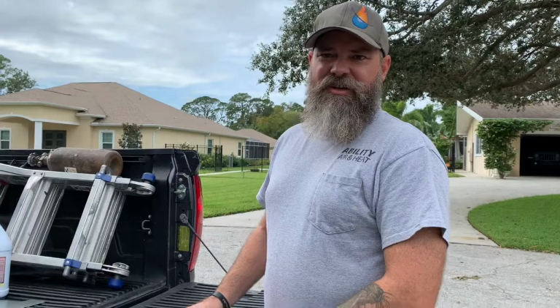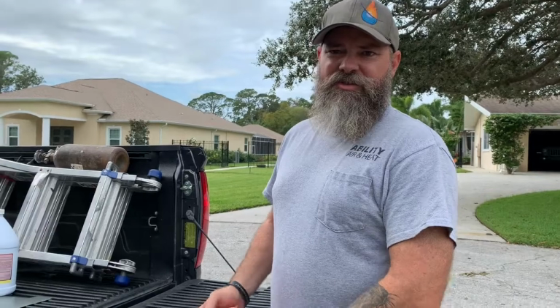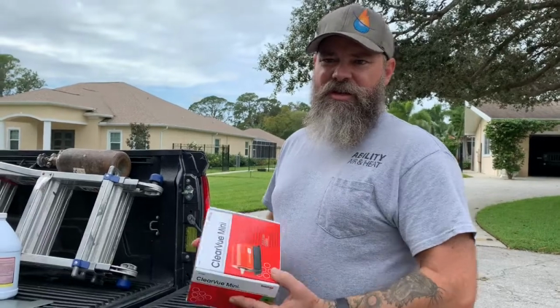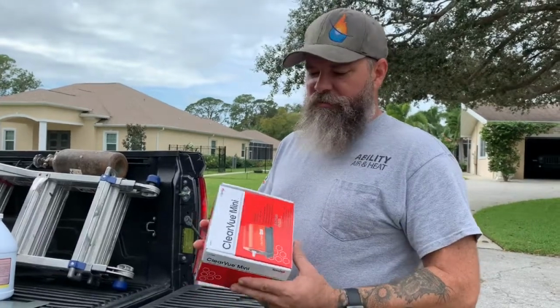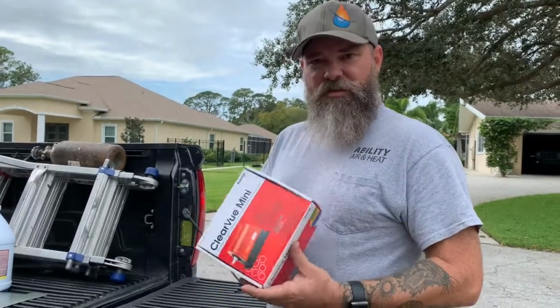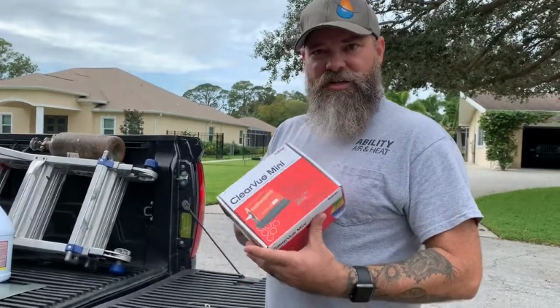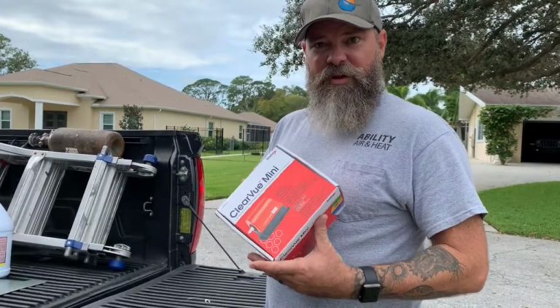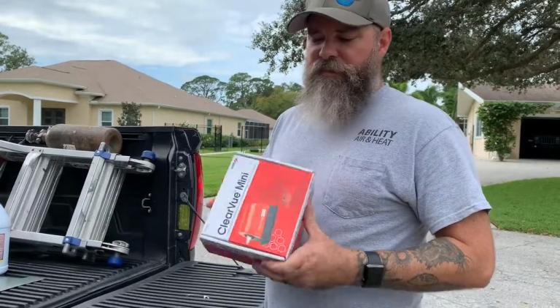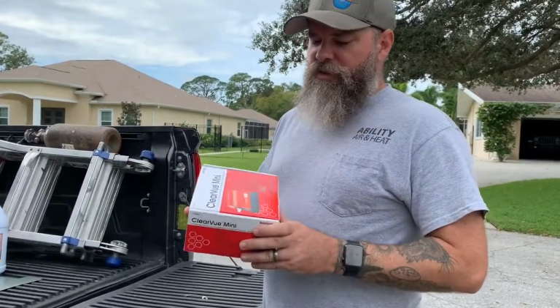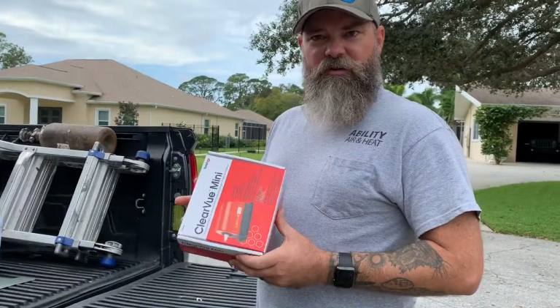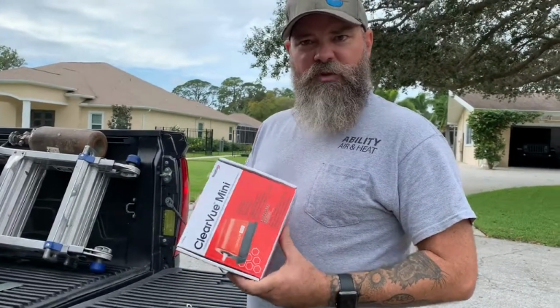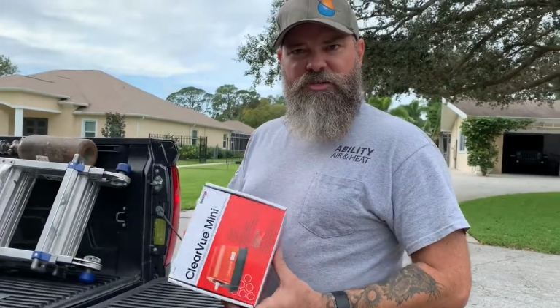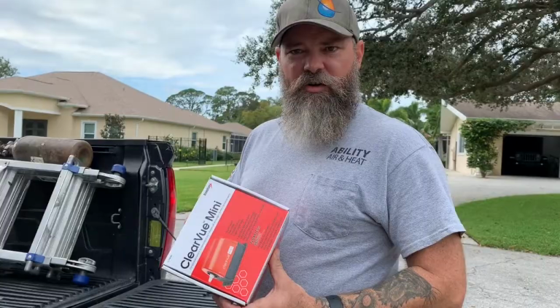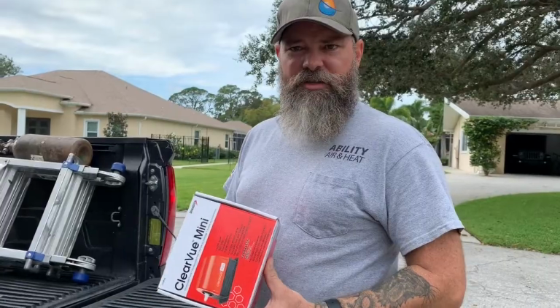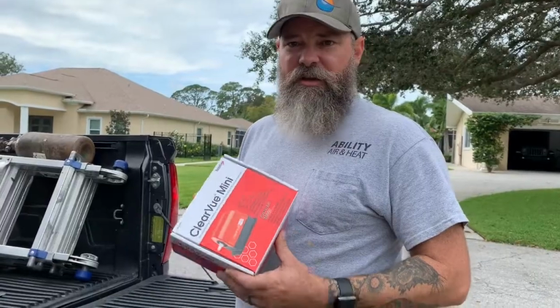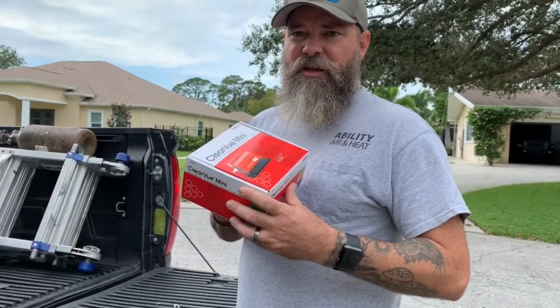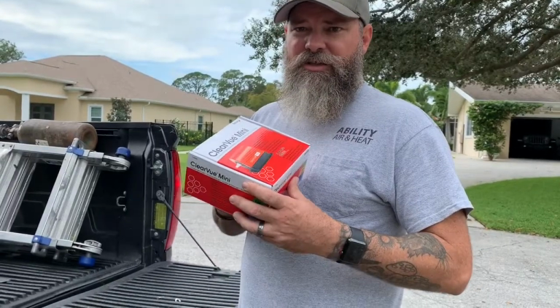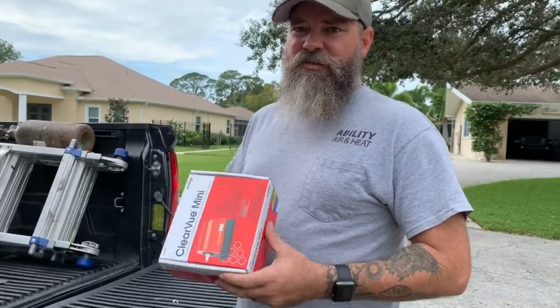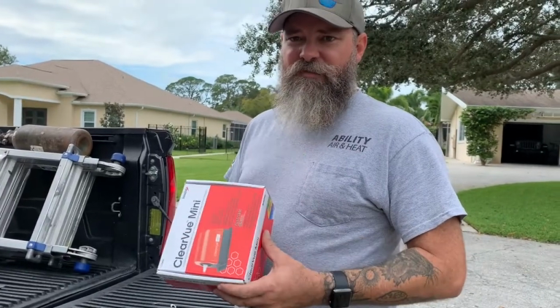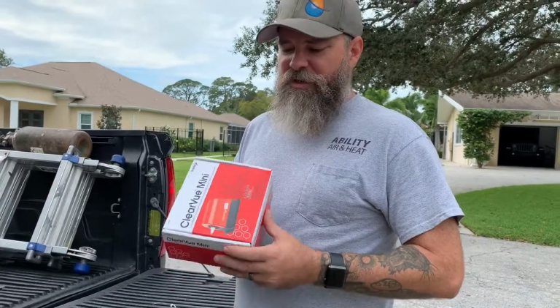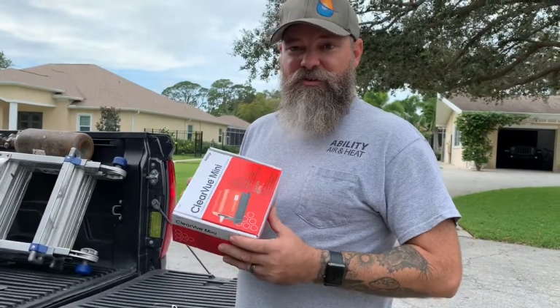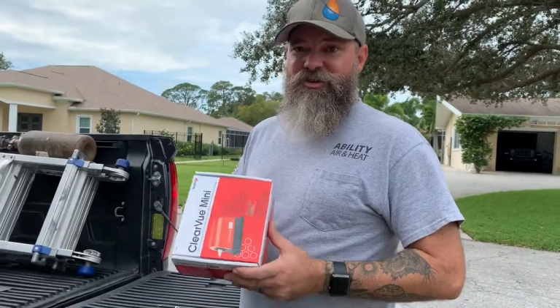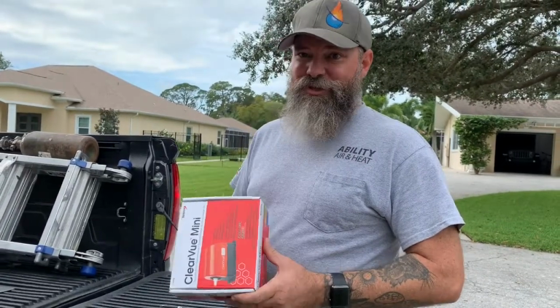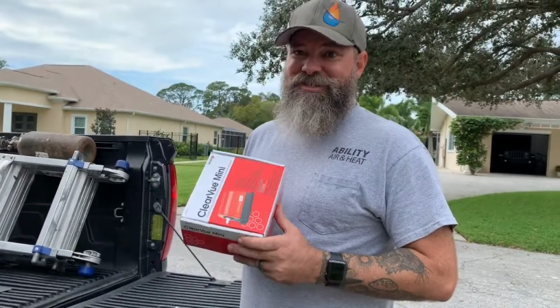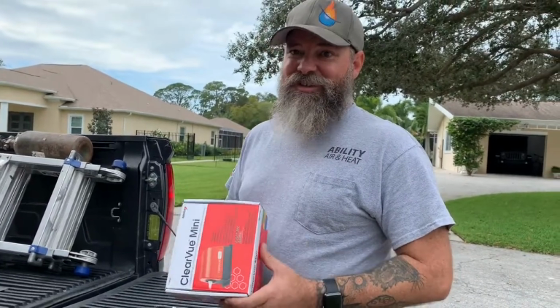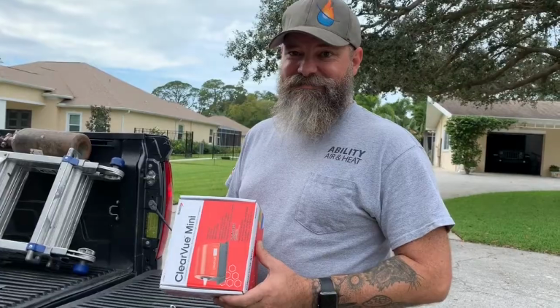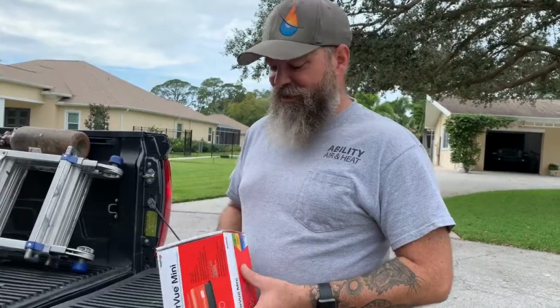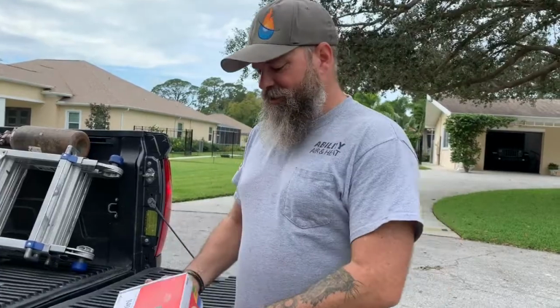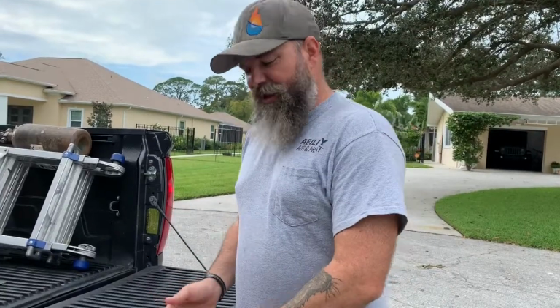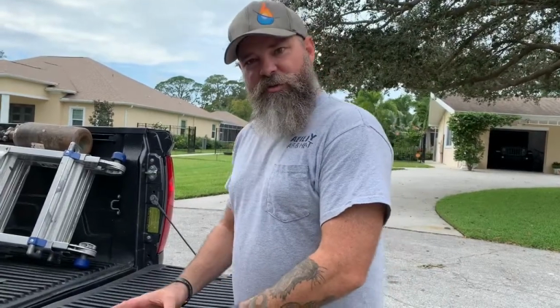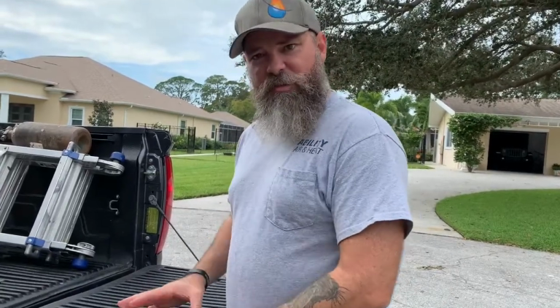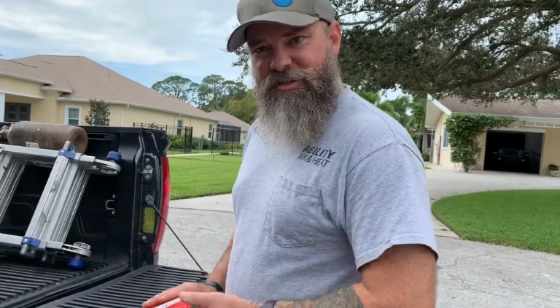Today we're going to be doing a mini split condensate pump. There's been a little confusion as to how to hook these up, and it's justified confusion because their instructions really suck. So we're going to unbox this thing.